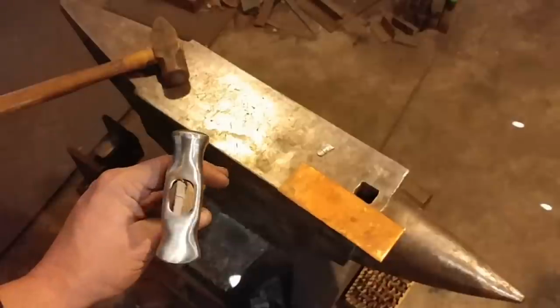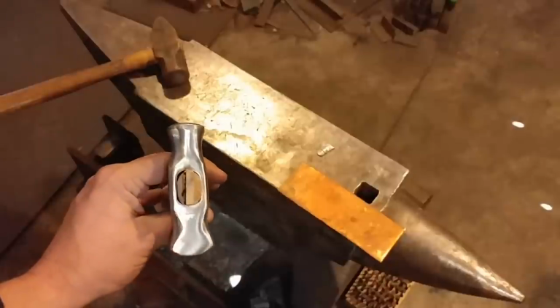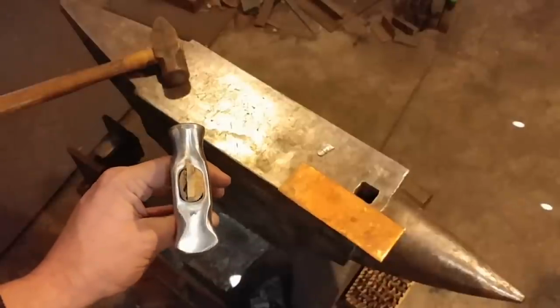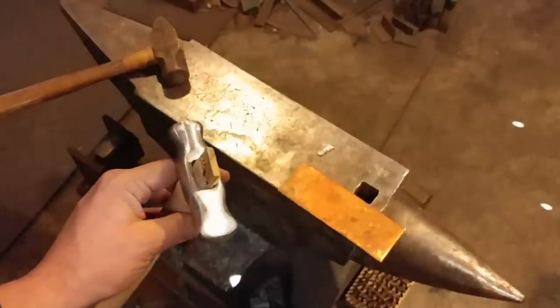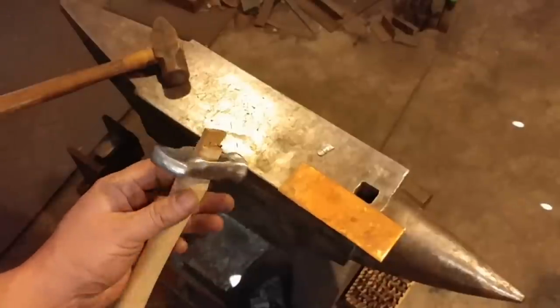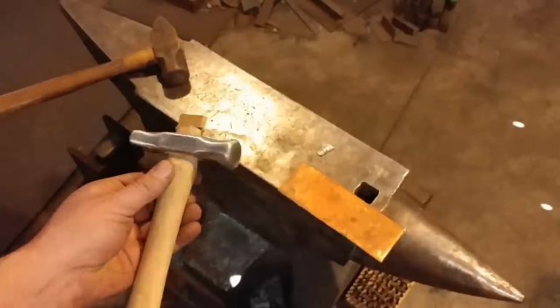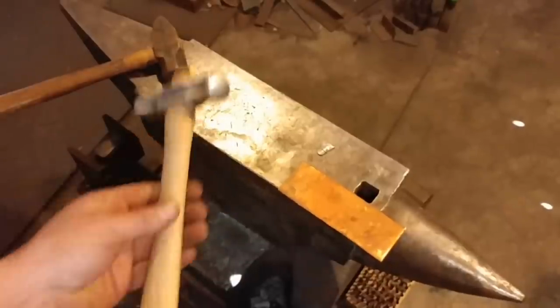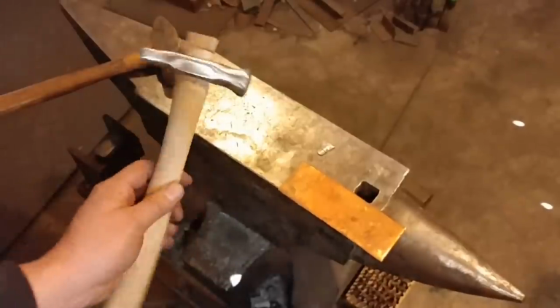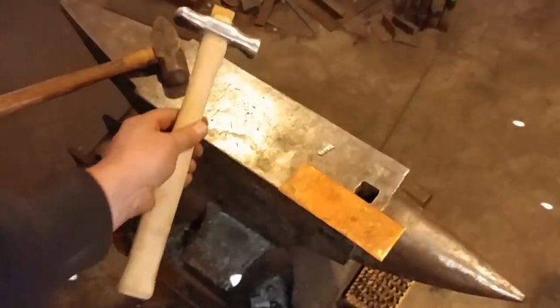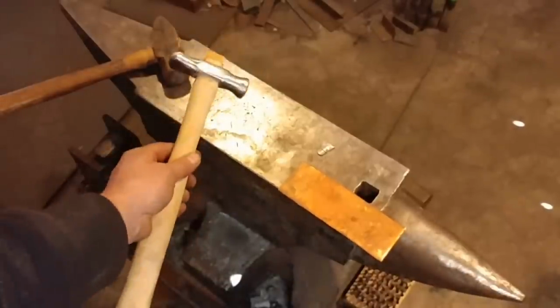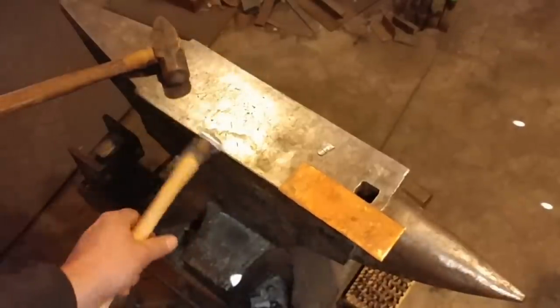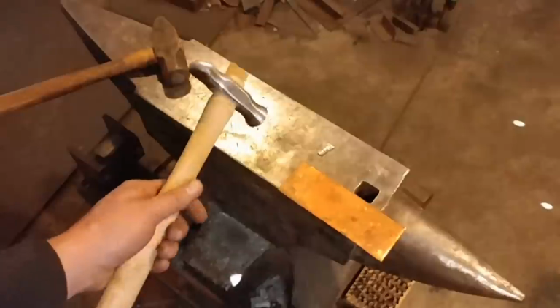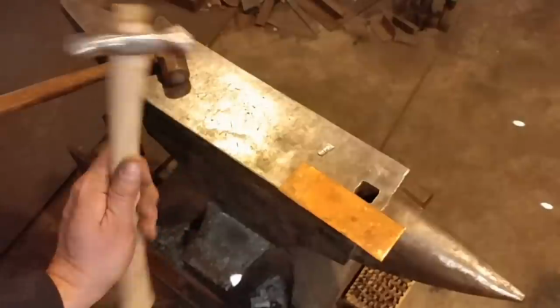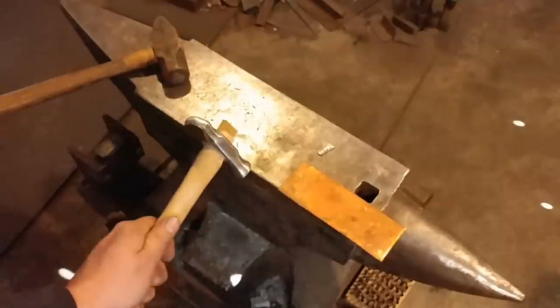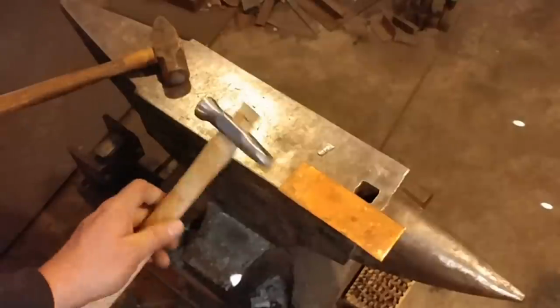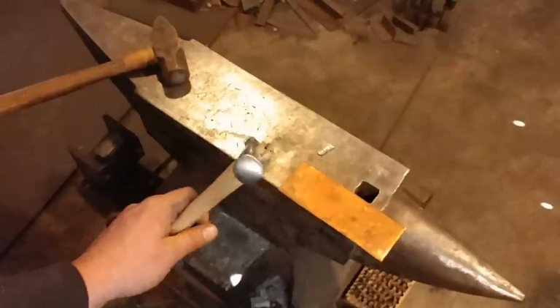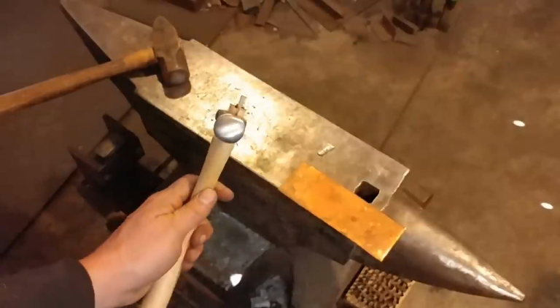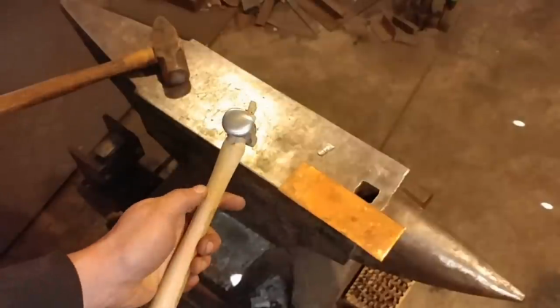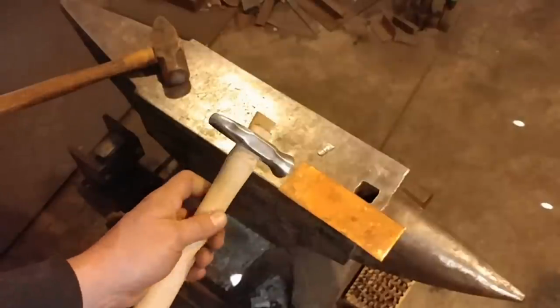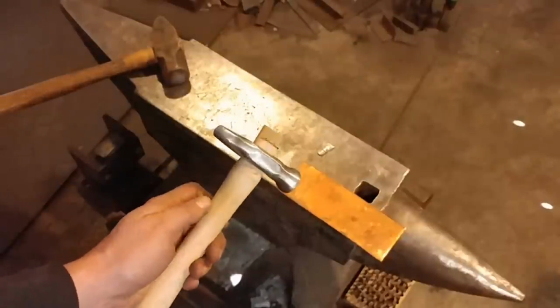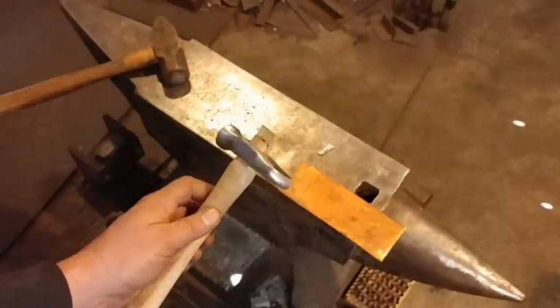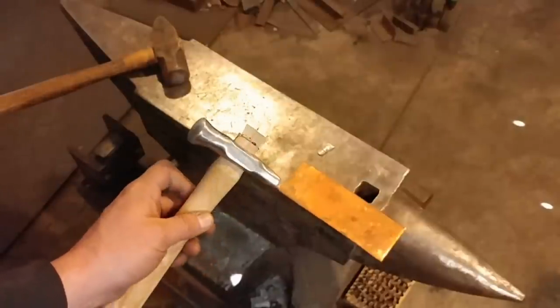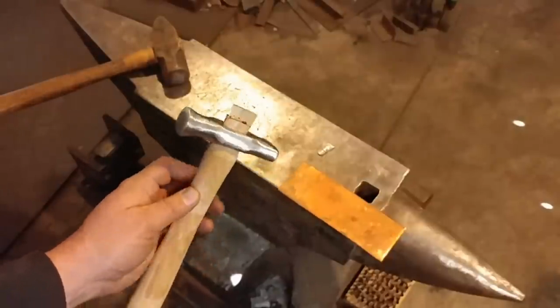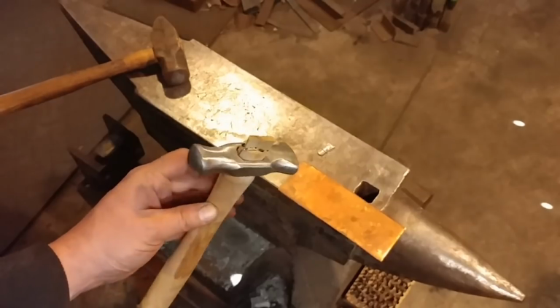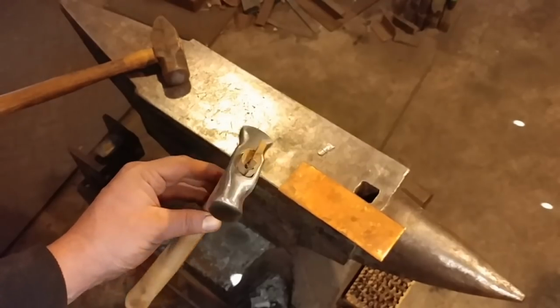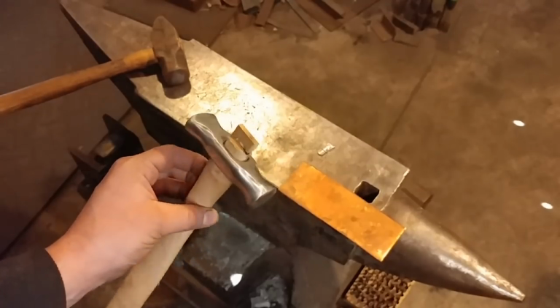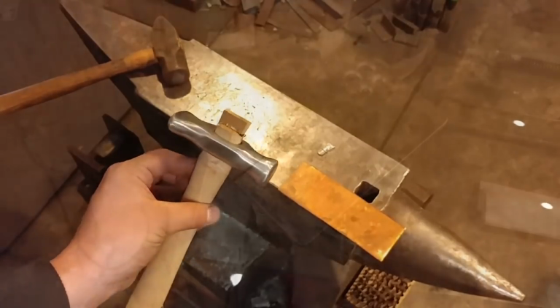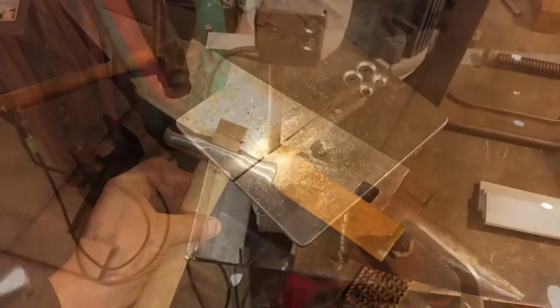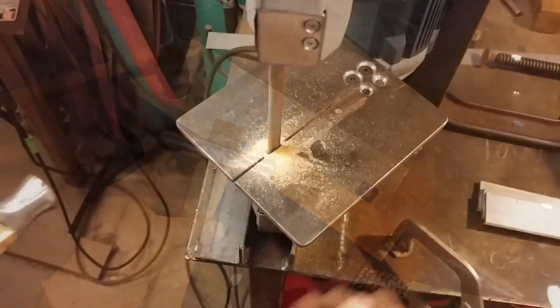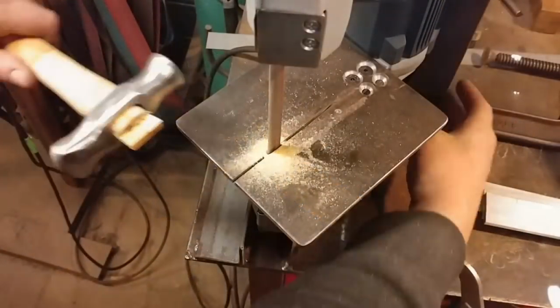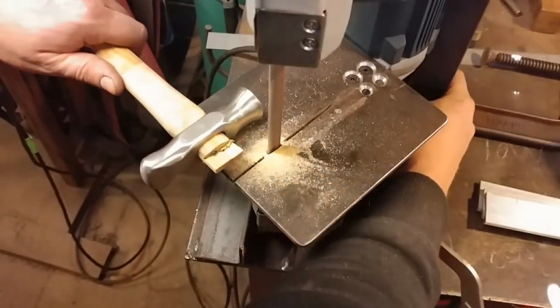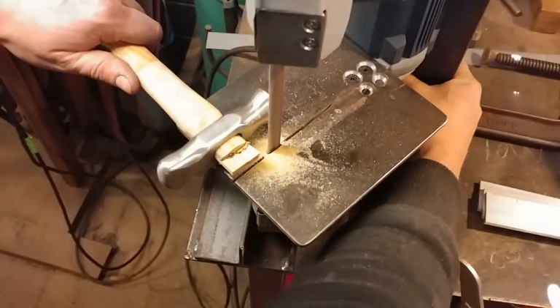Now we need to trim off the wedge, and then I think we will put in the little steel wedge — I'll show you that in a second — and then we'll trim it down as well.